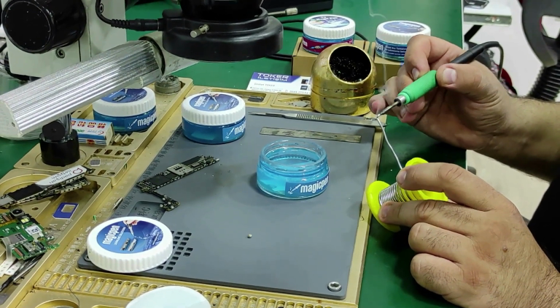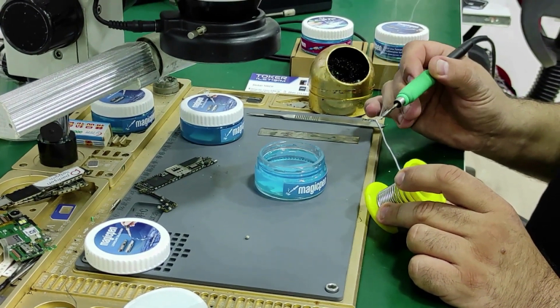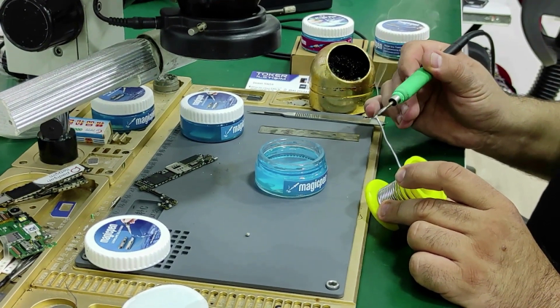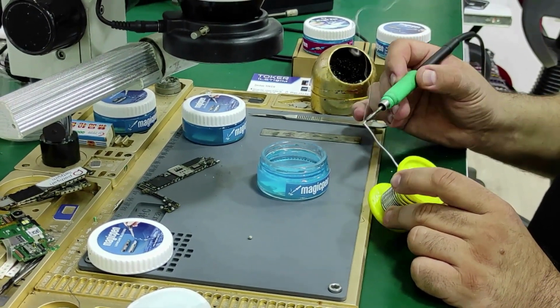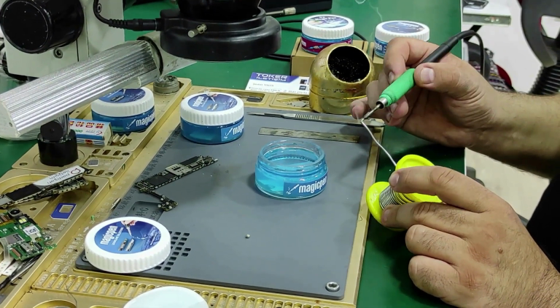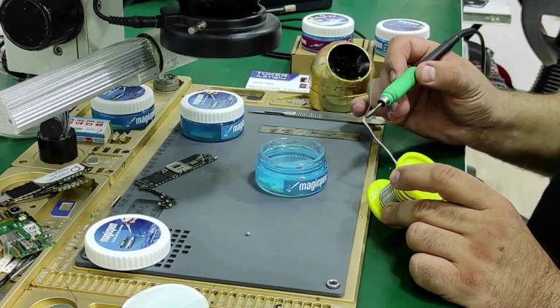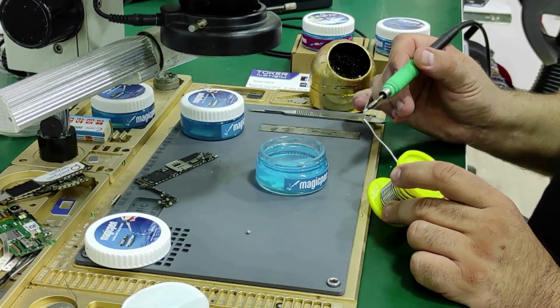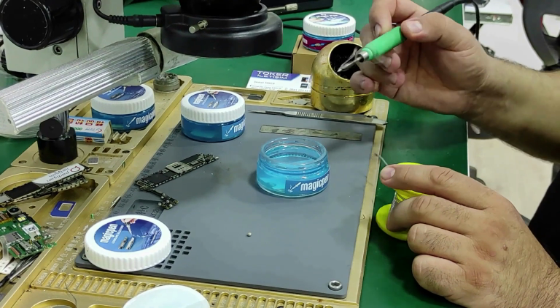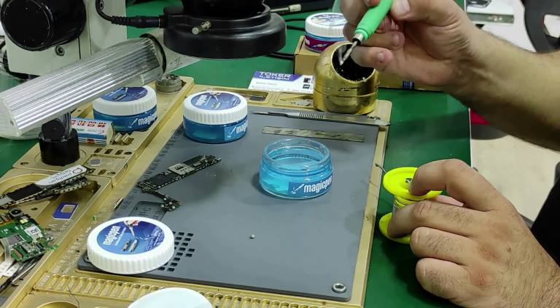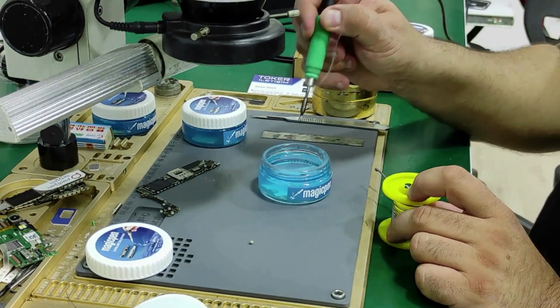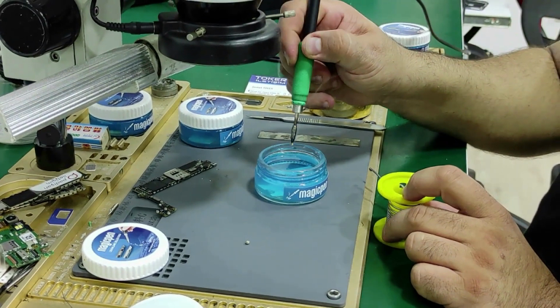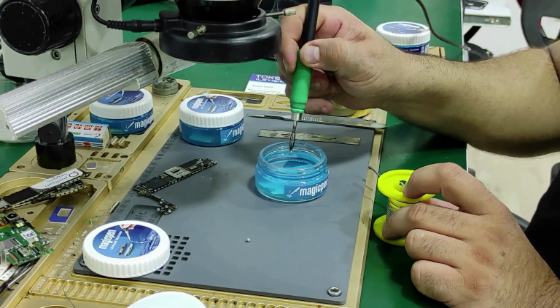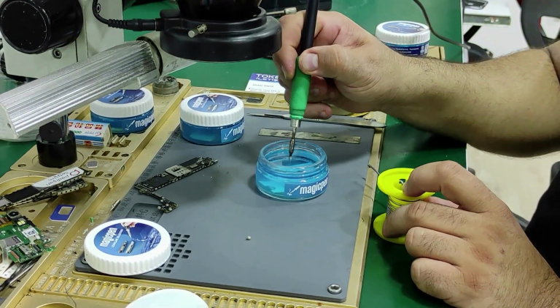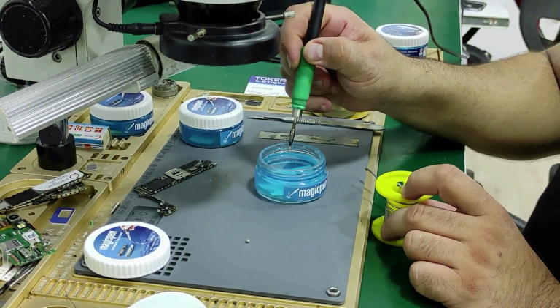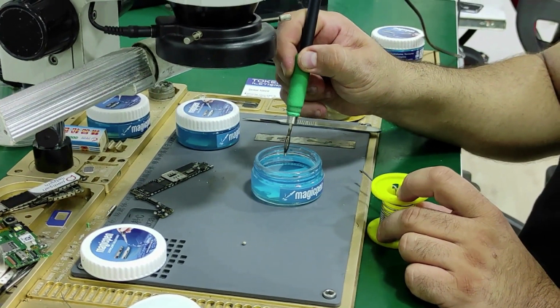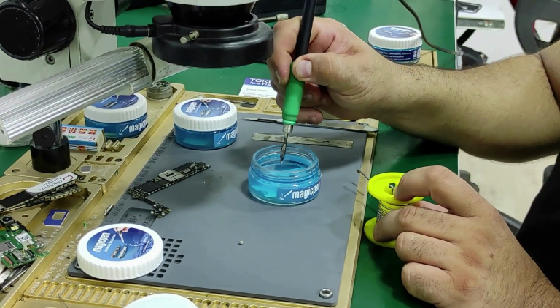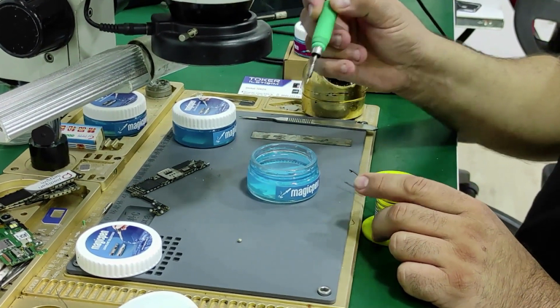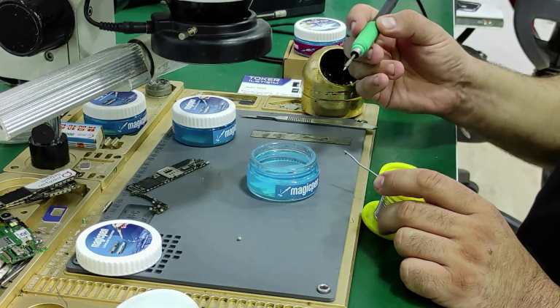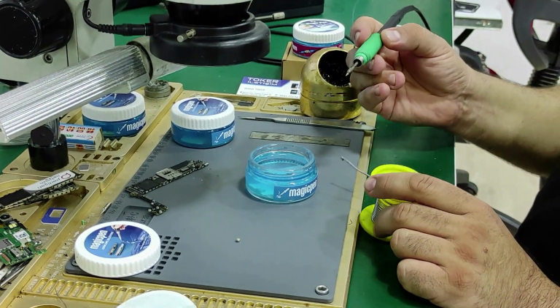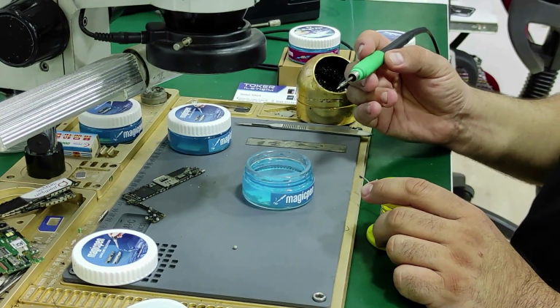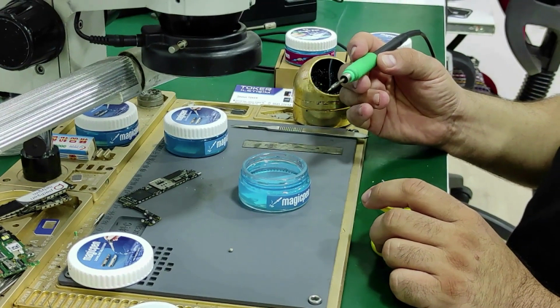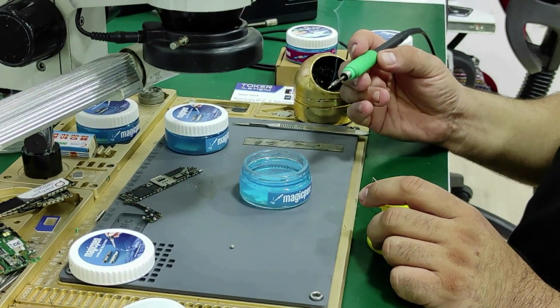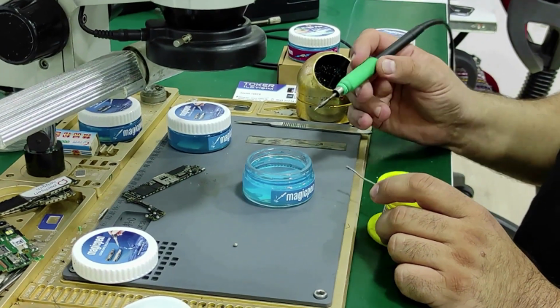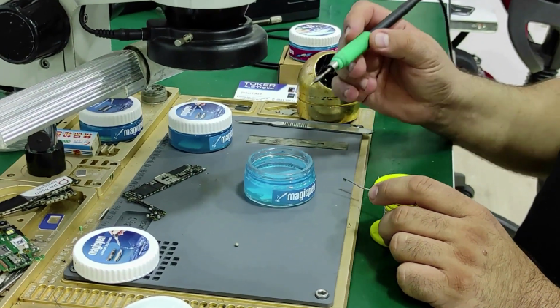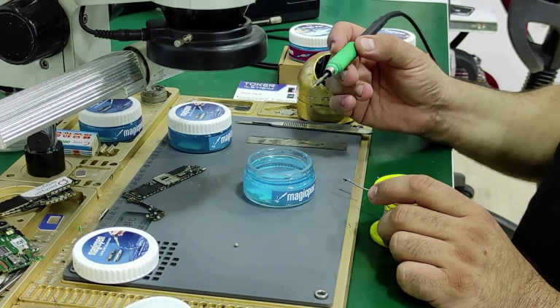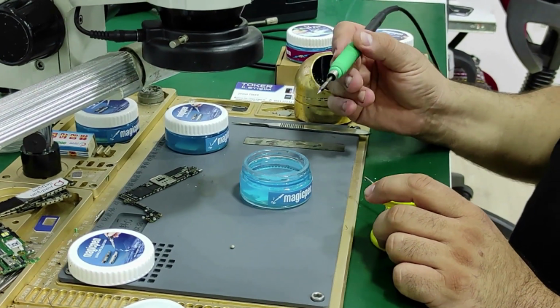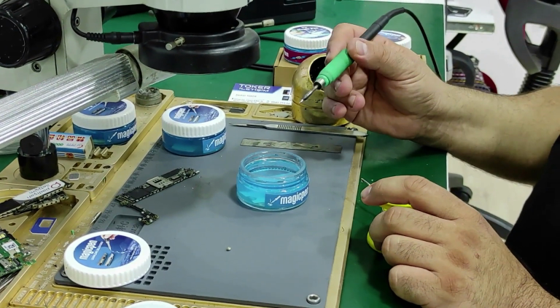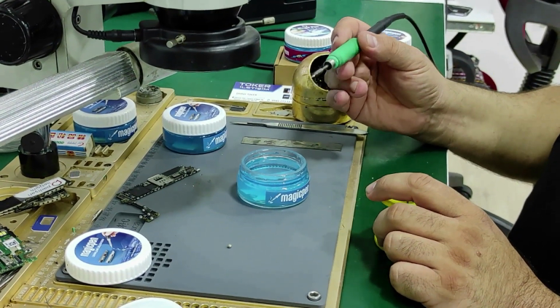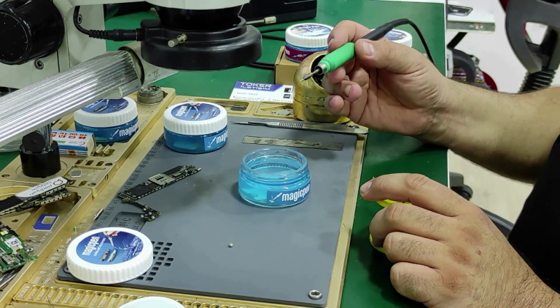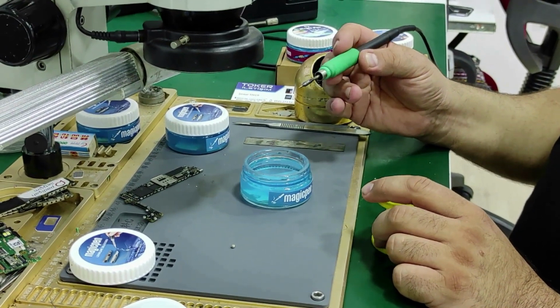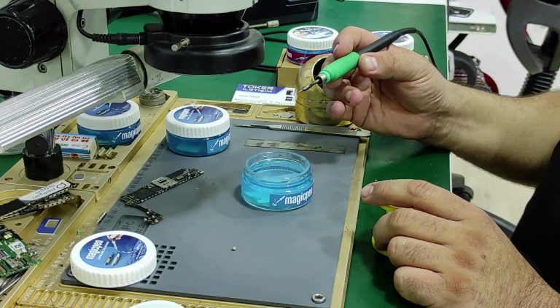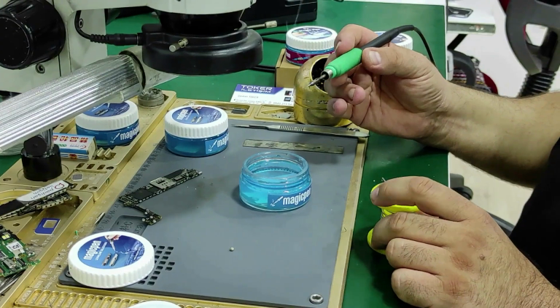After getting as much solder on our tip as possible, it will be enough to touch the Magic Pen Solder Perfector. By repeating this process one or two more times, we can ensure that our tip is better glazed.